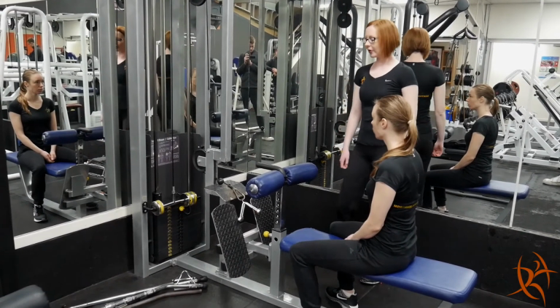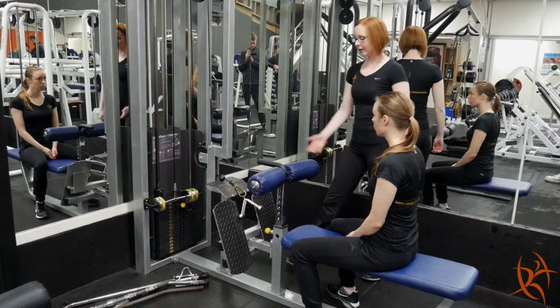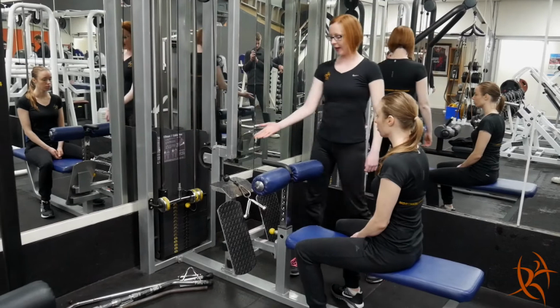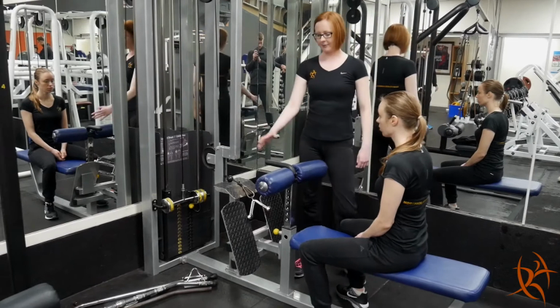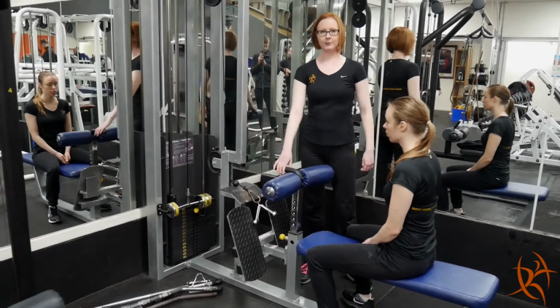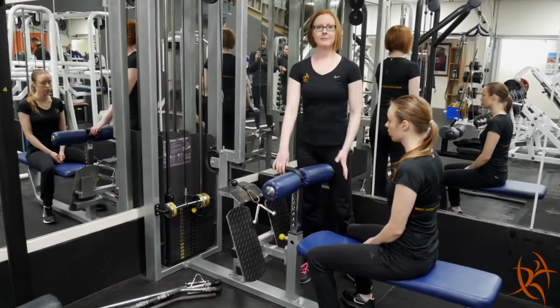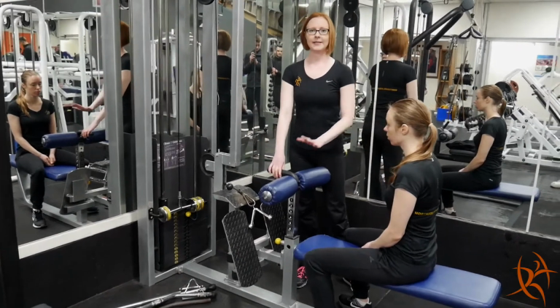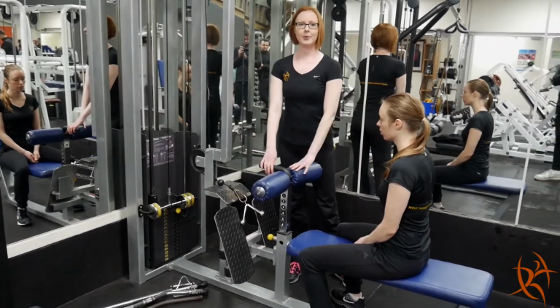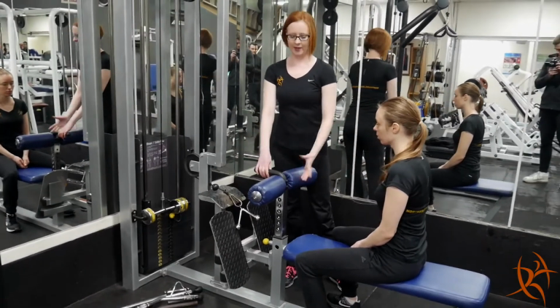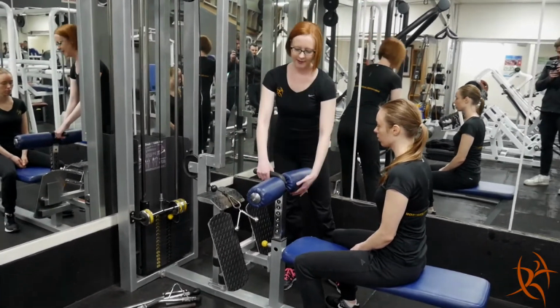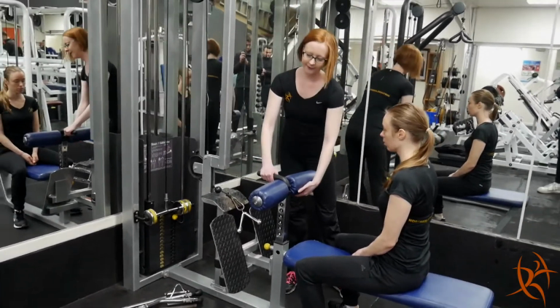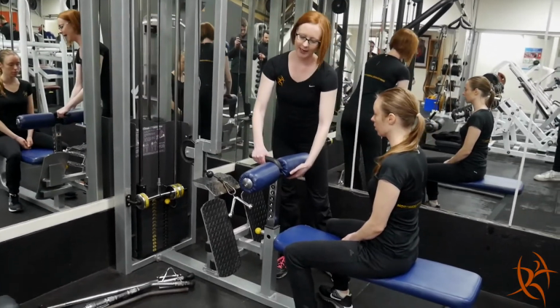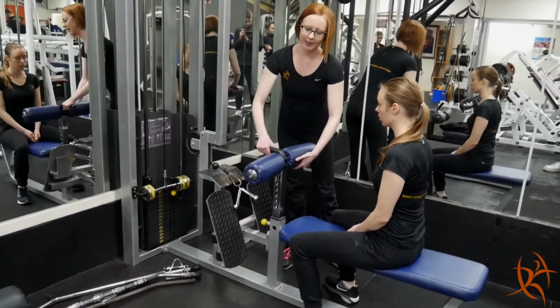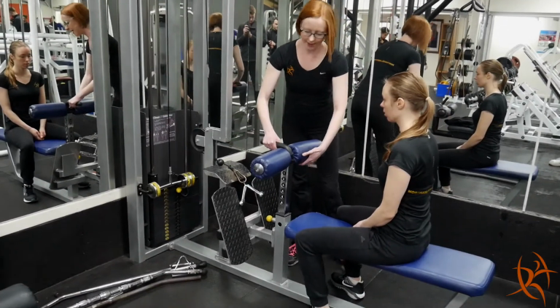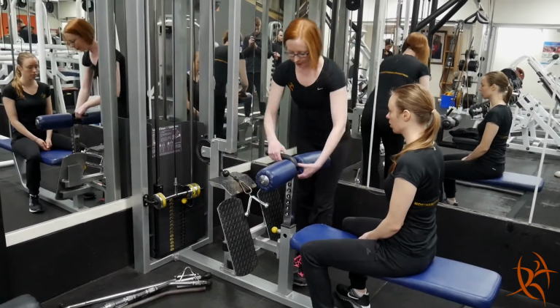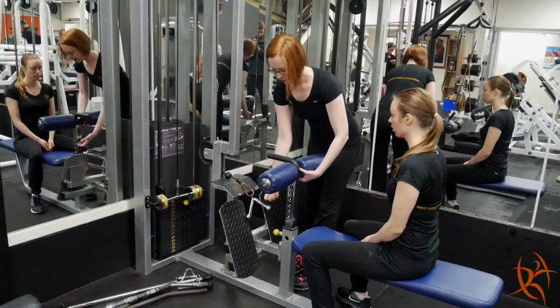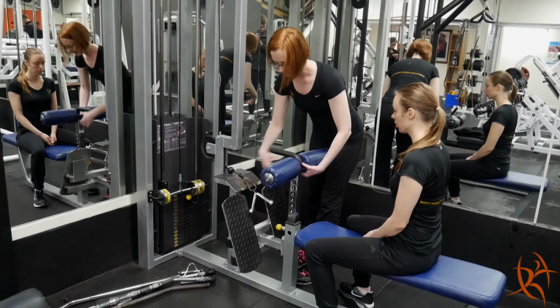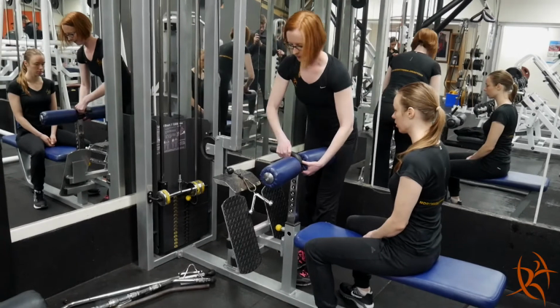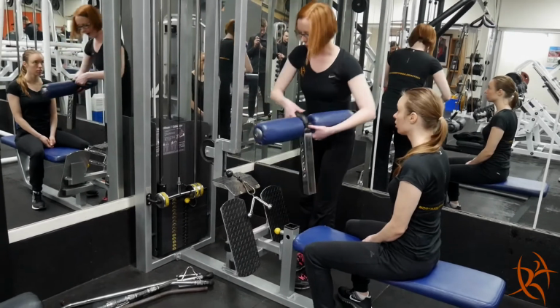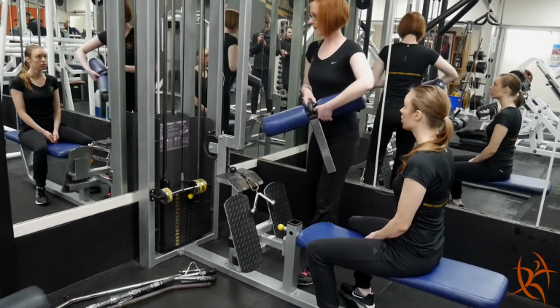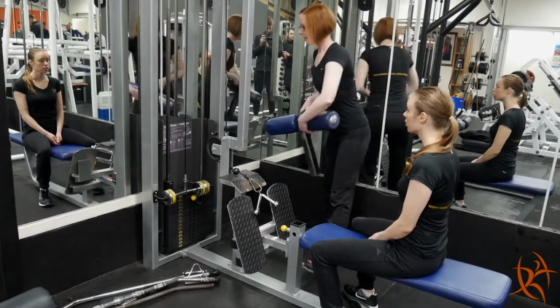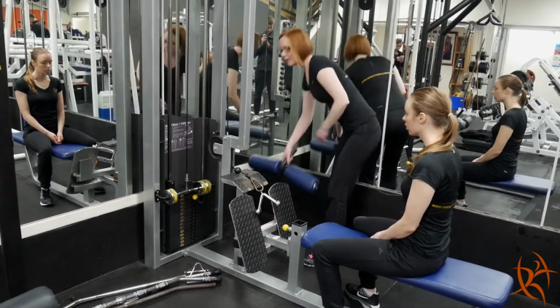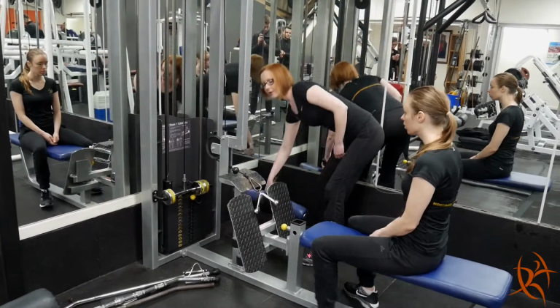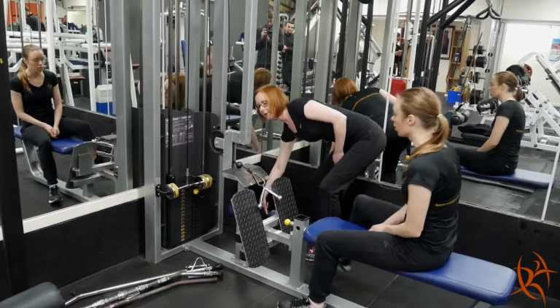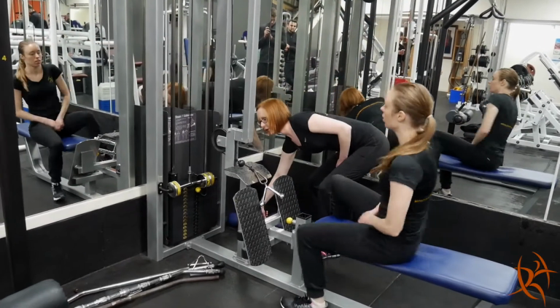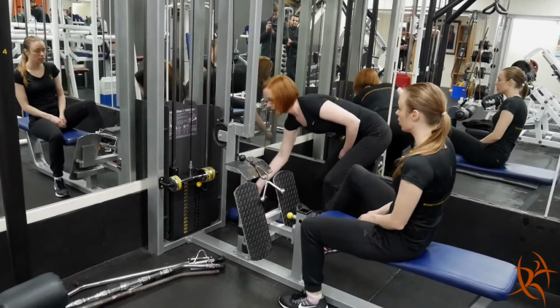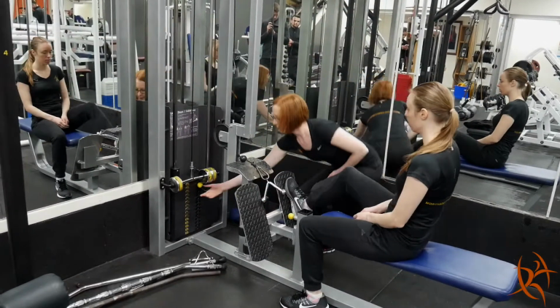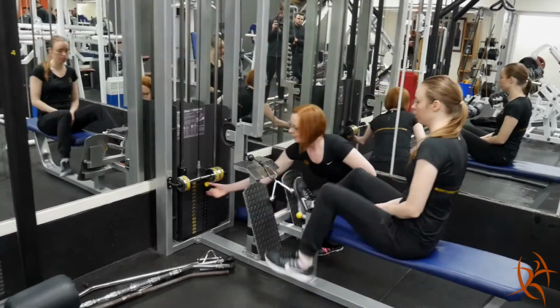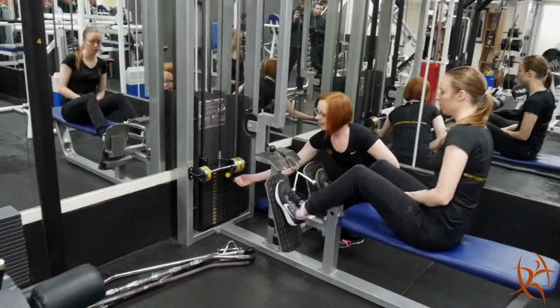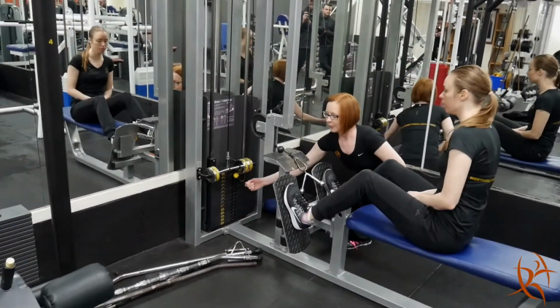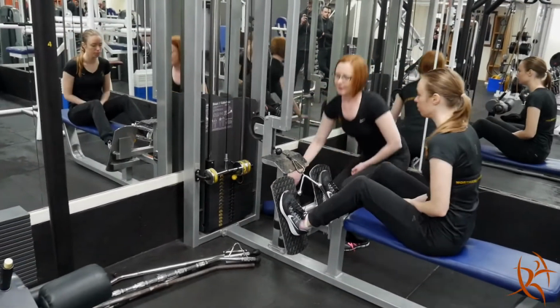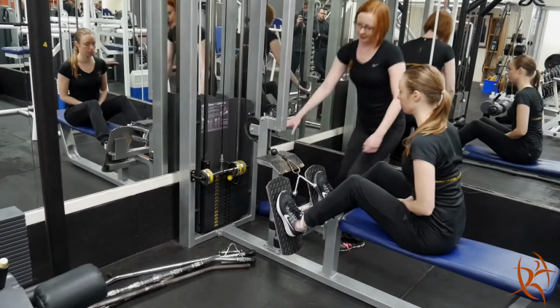Our cable machine might be set up with this end for lat pull-downs. Pull it out using the pin below. To adjust the weight, pull the pin out and put it in the appropriate weight.